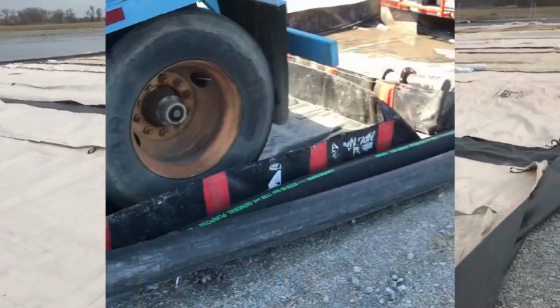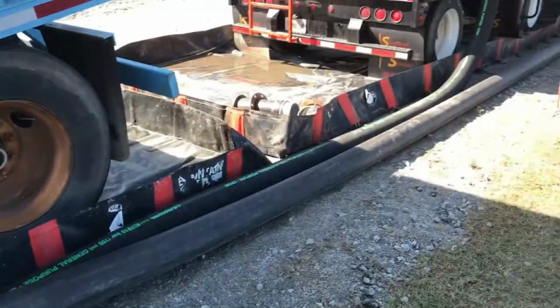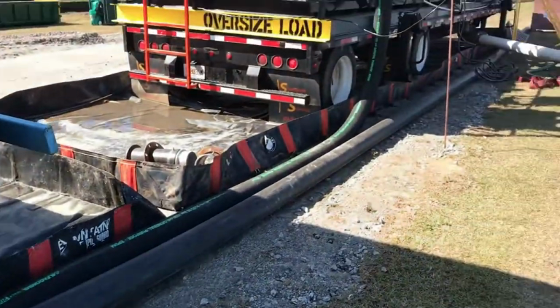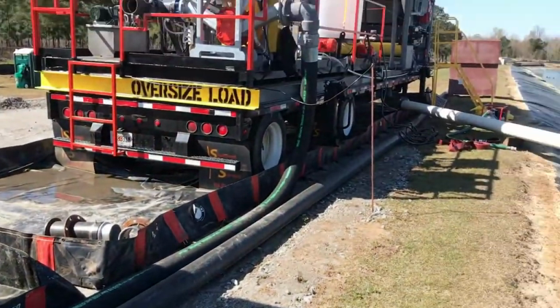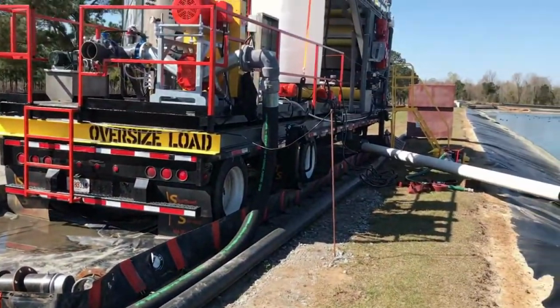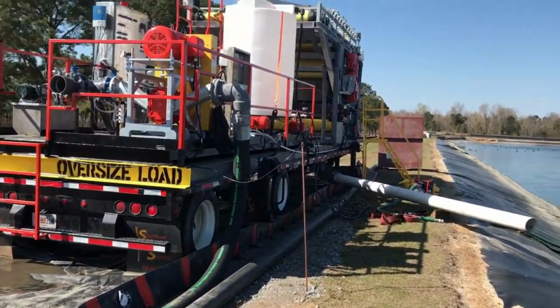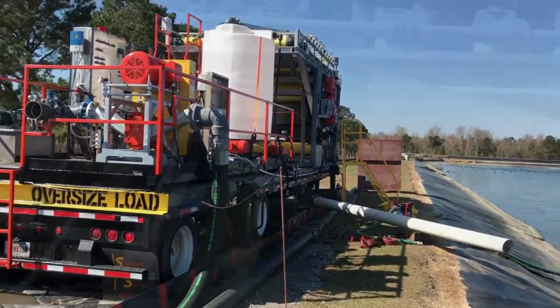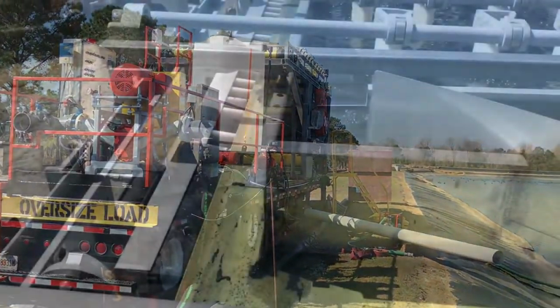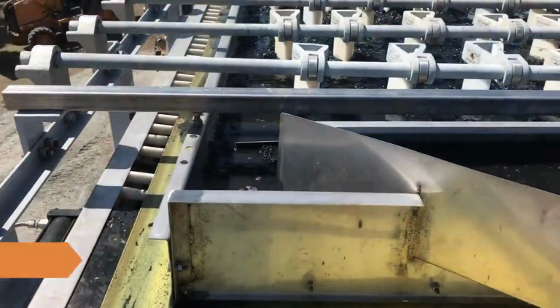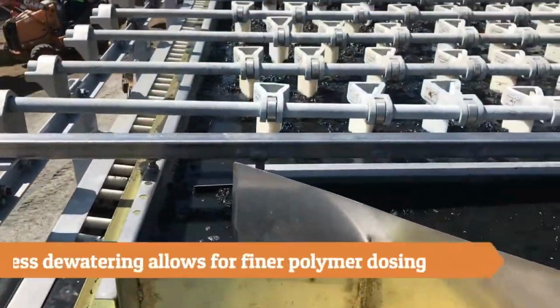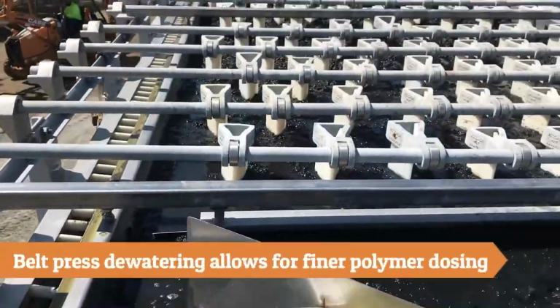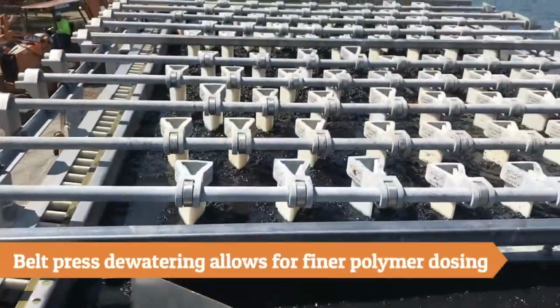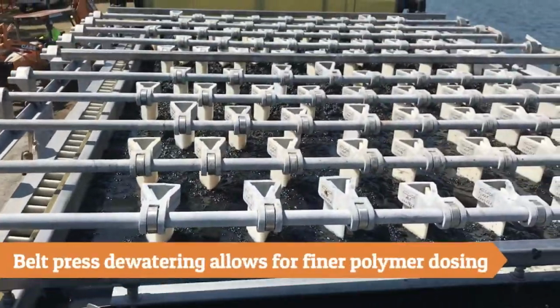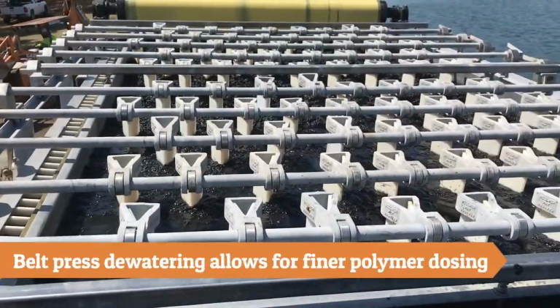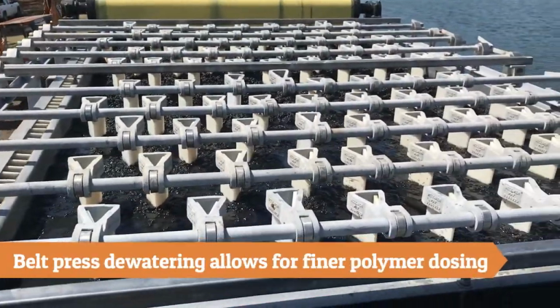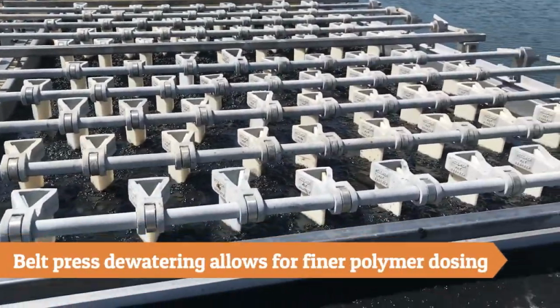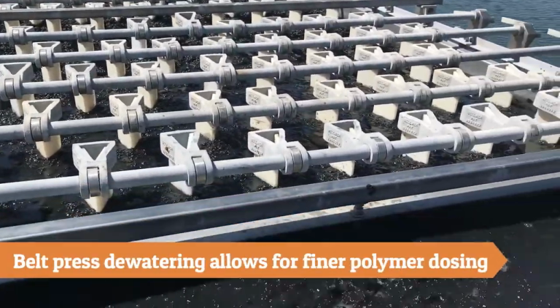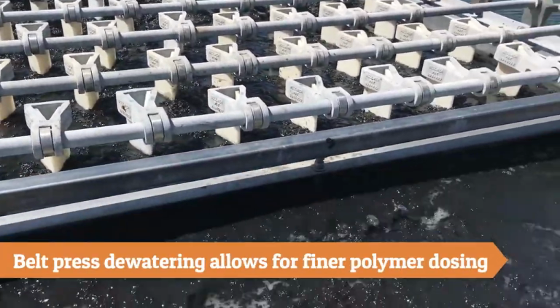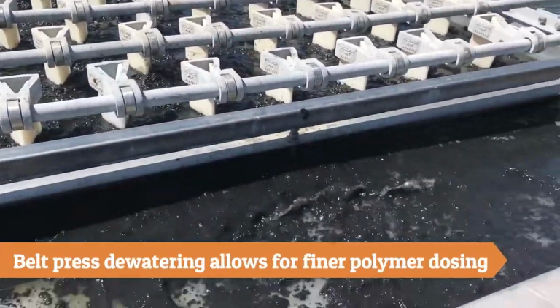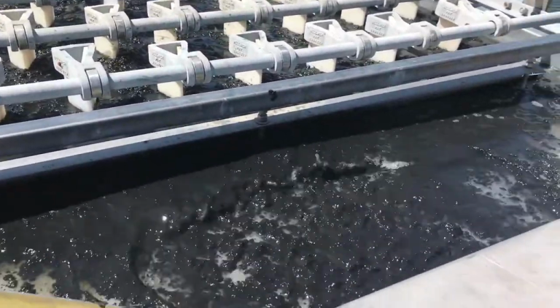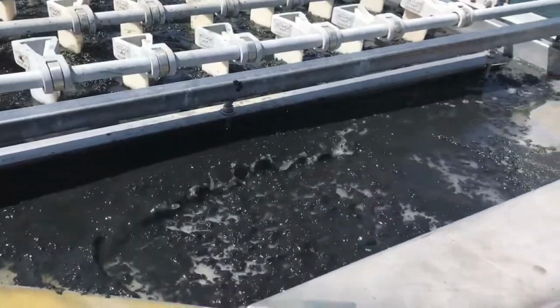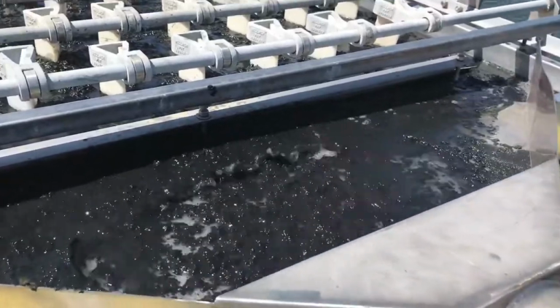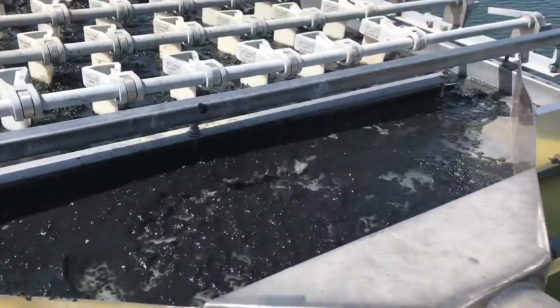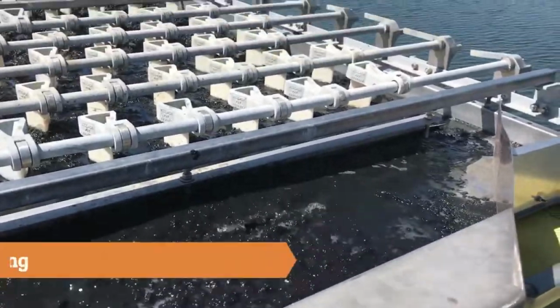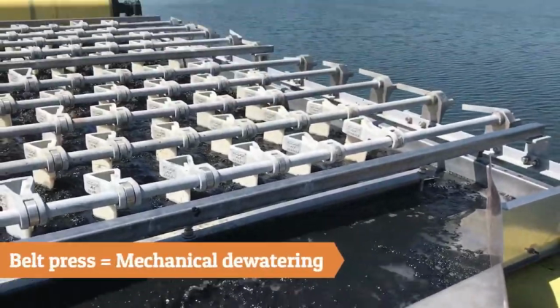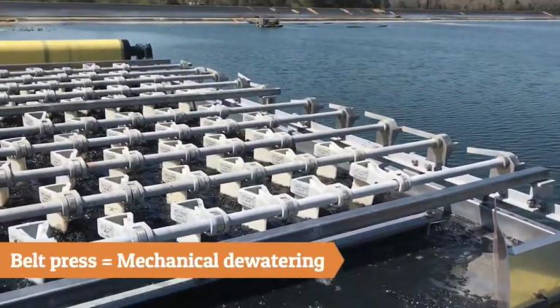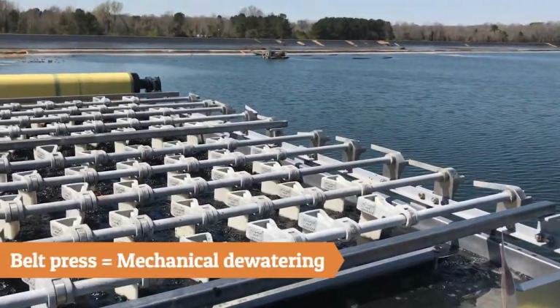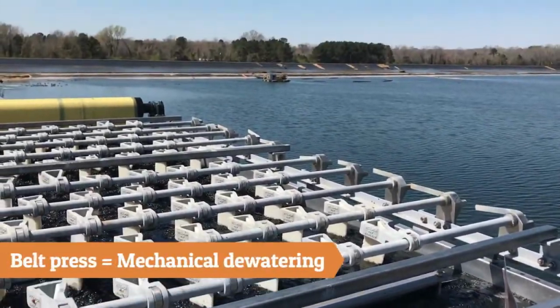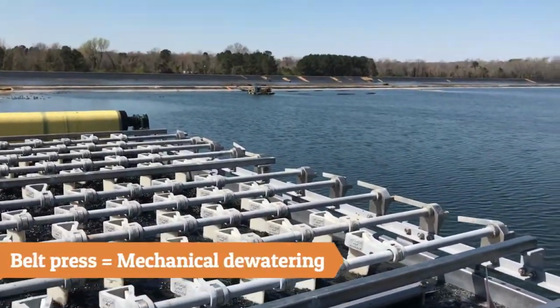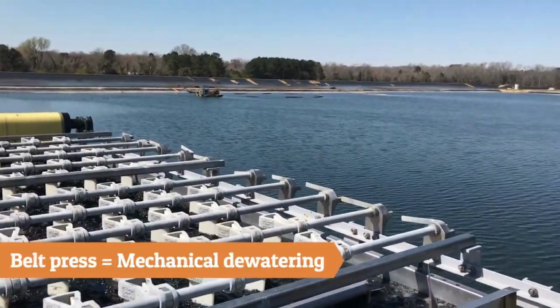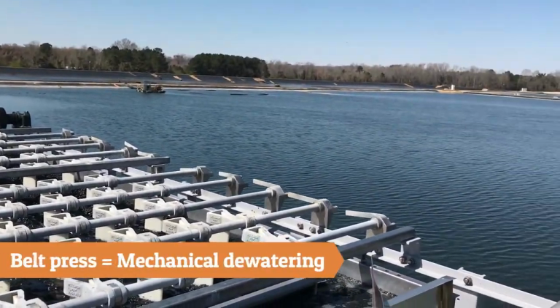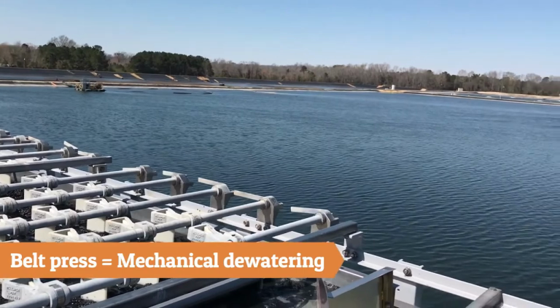Belt presses allow for much finer polymer dosing. Biological sludges like paper waste or others that require larger polymer dosing work better with belt presses, because the operator can make changes faster and keep from over or under dosing.